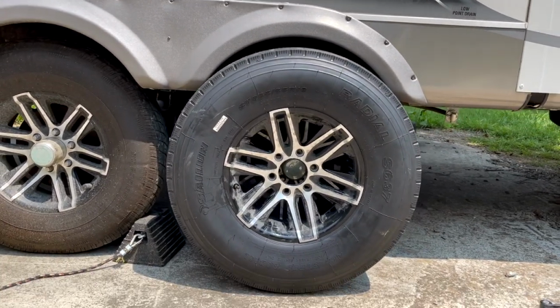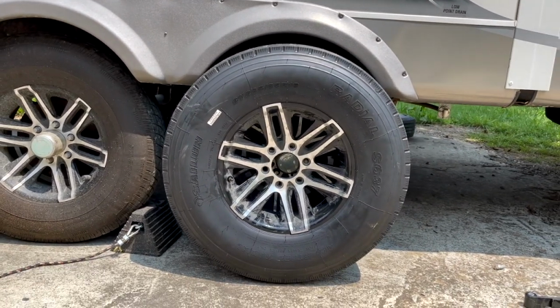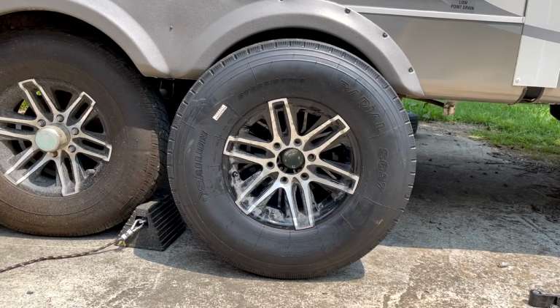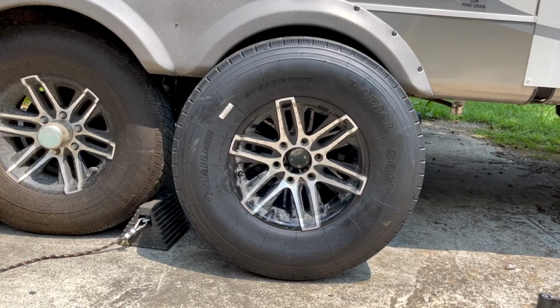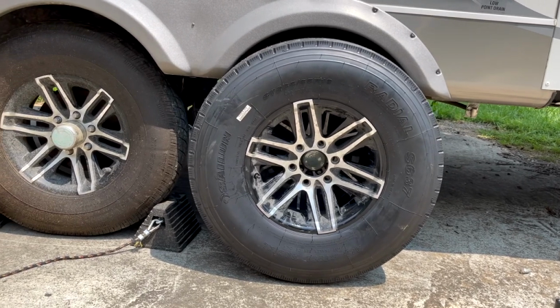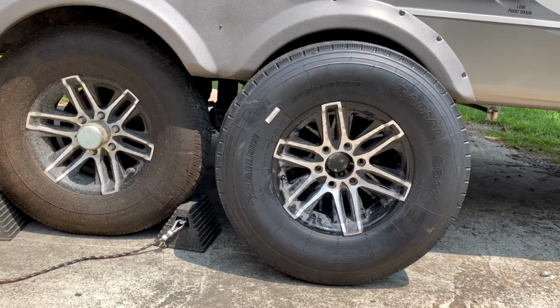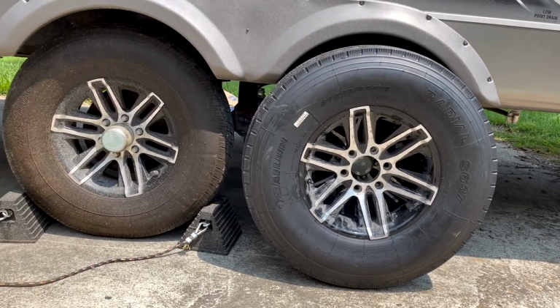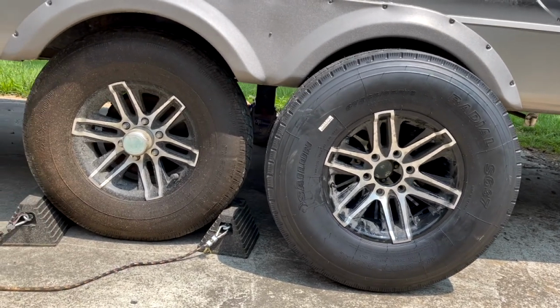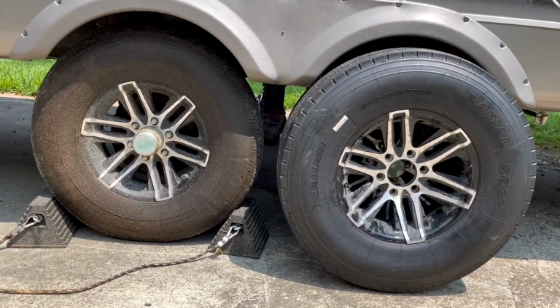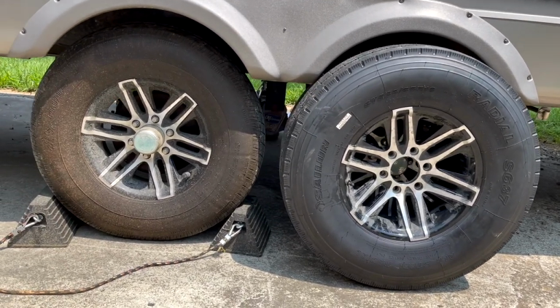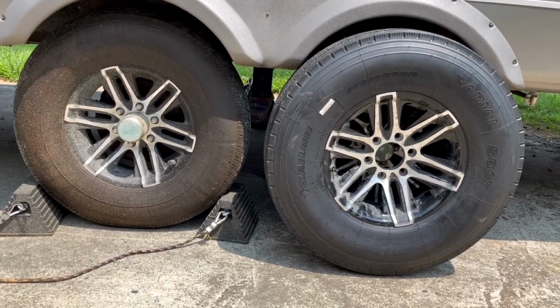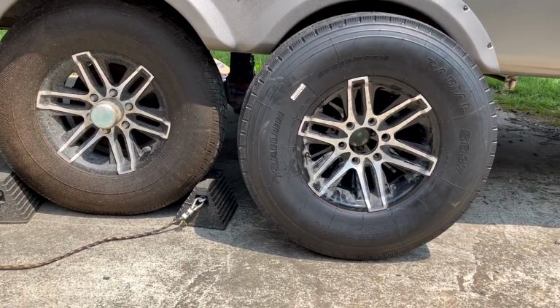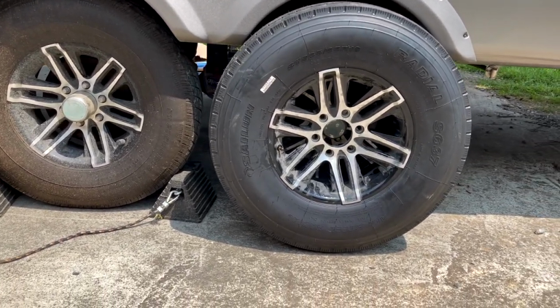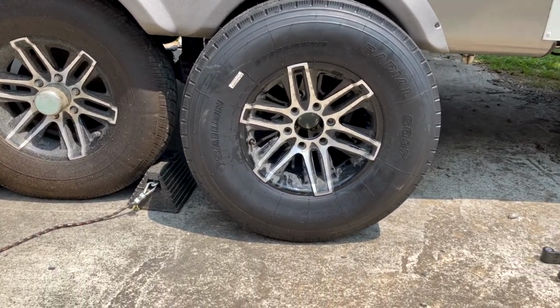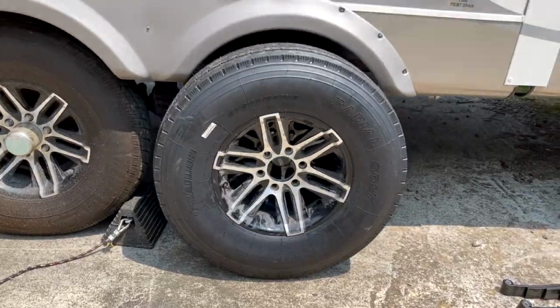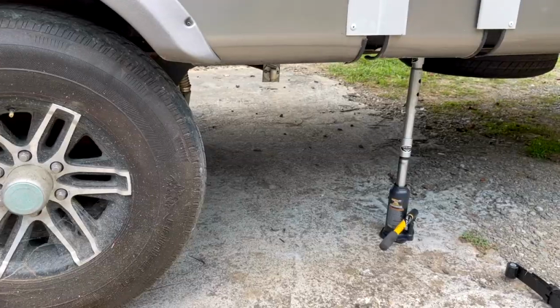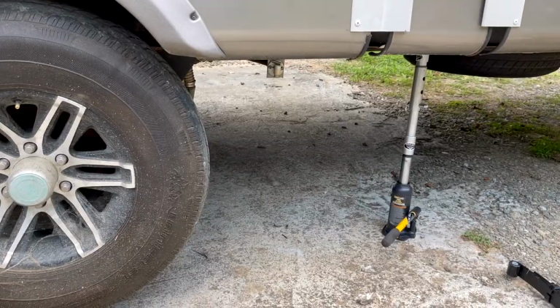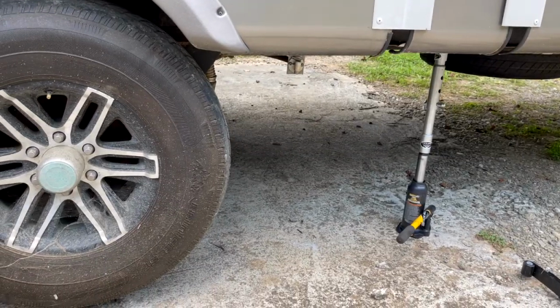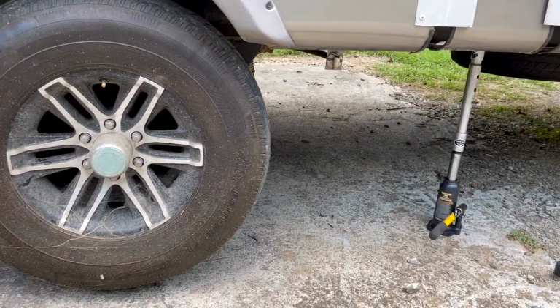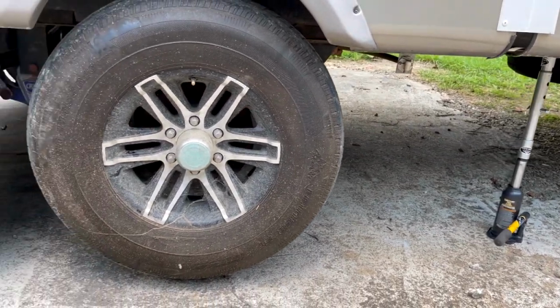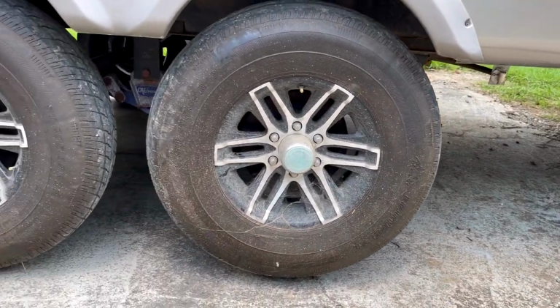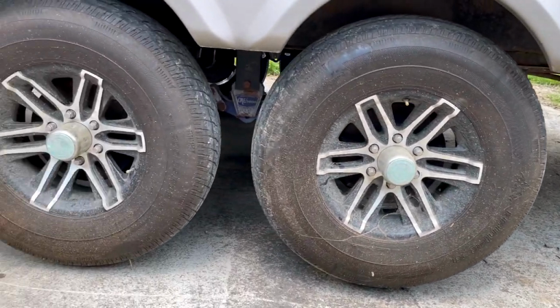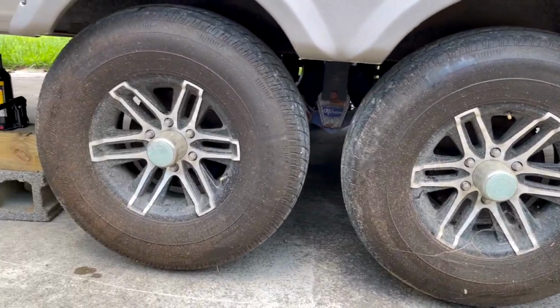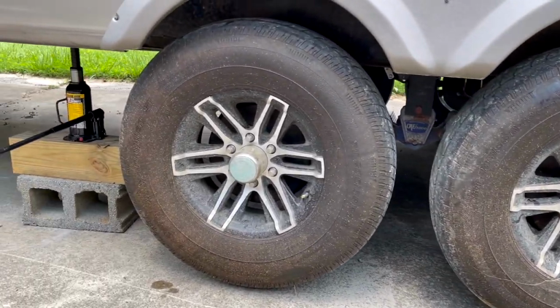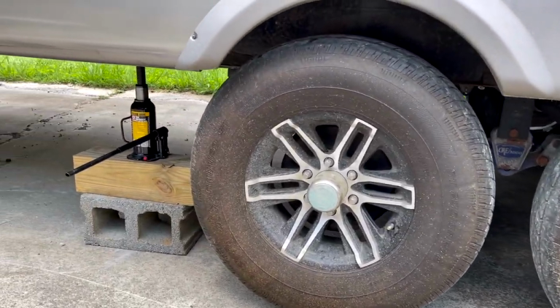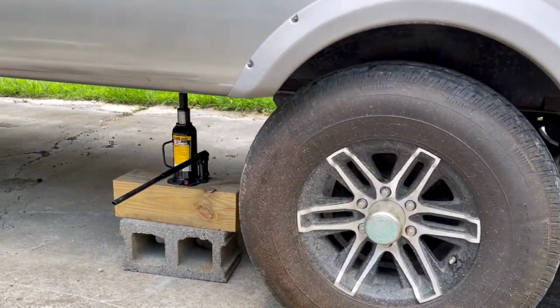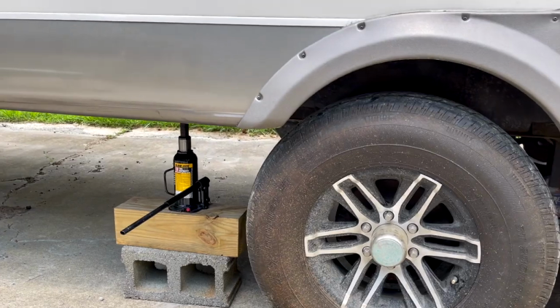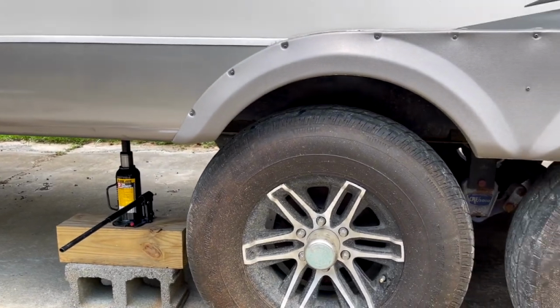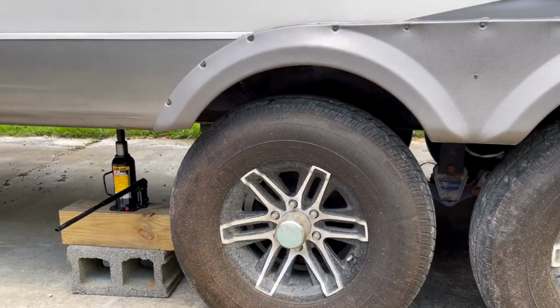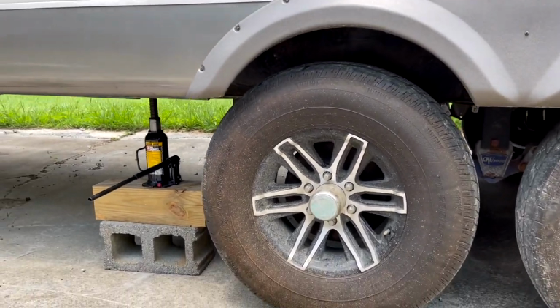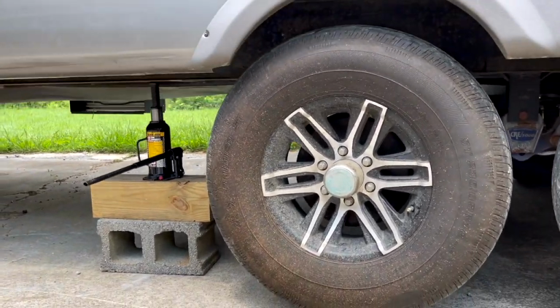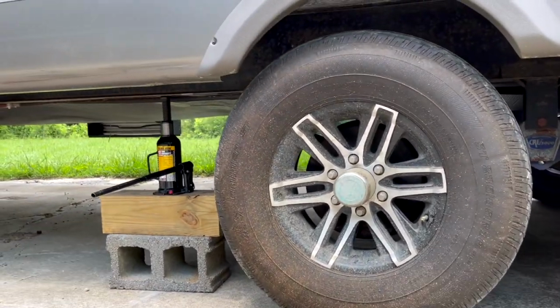These new tires are rated at 110 PSI, whereas my rims are rated for 80 PSI. However, from the manufacturer, you are able to run these tires safely at 80 PSI, which is what I'll be doing.